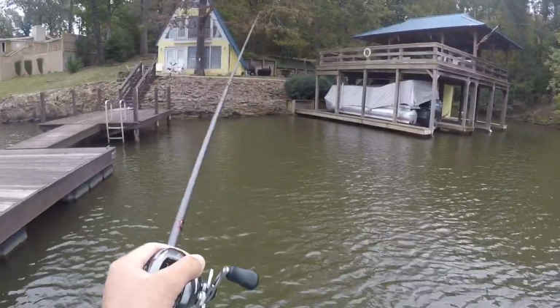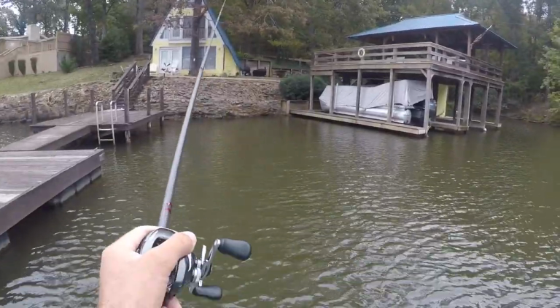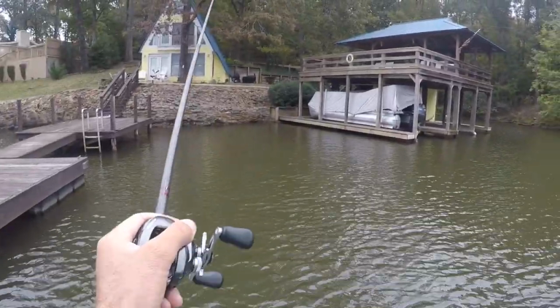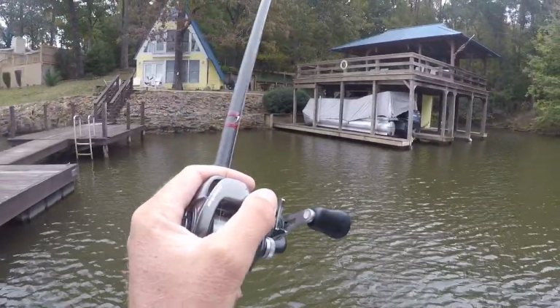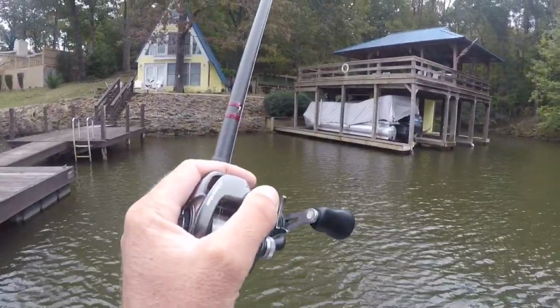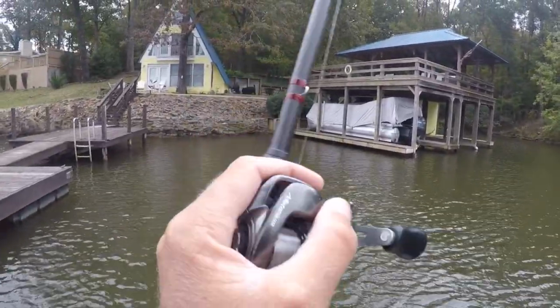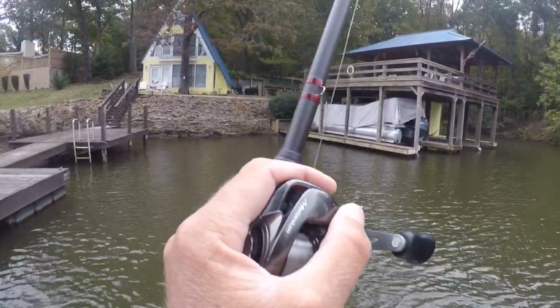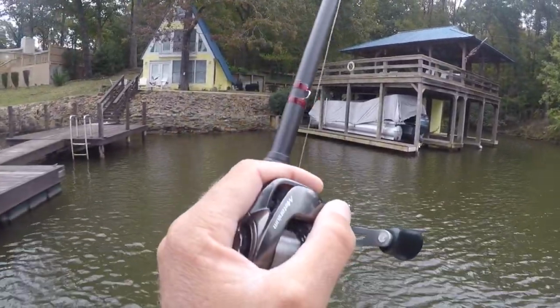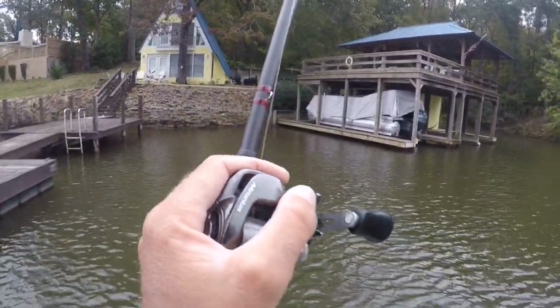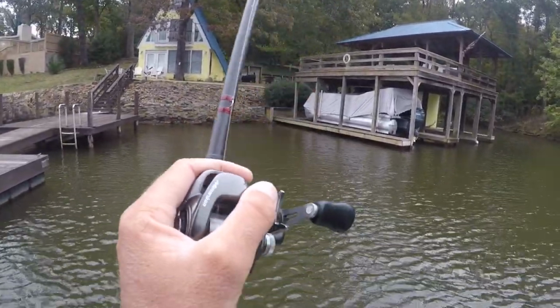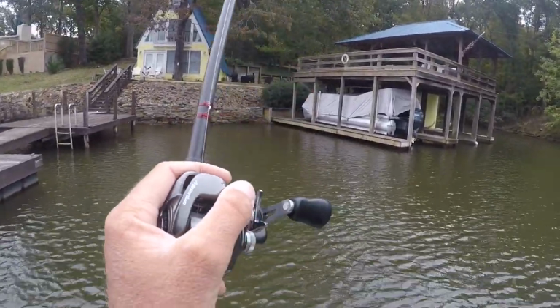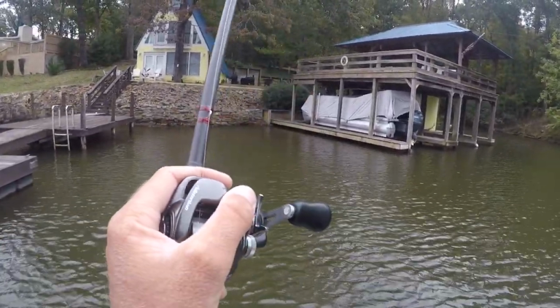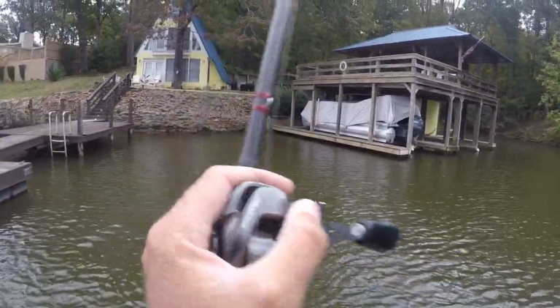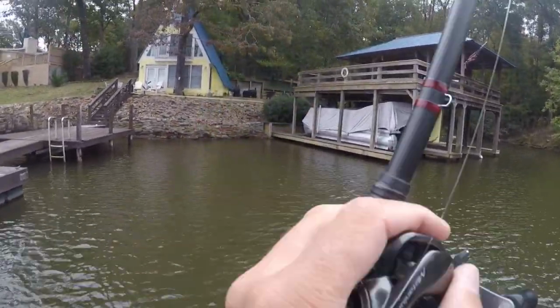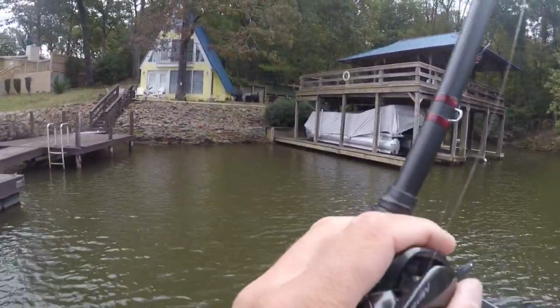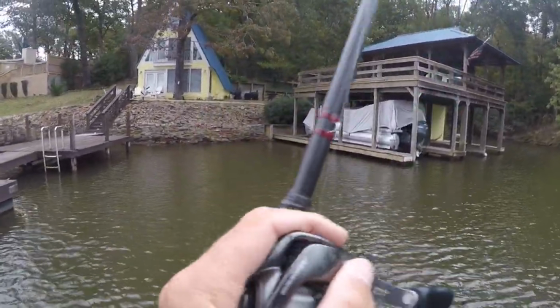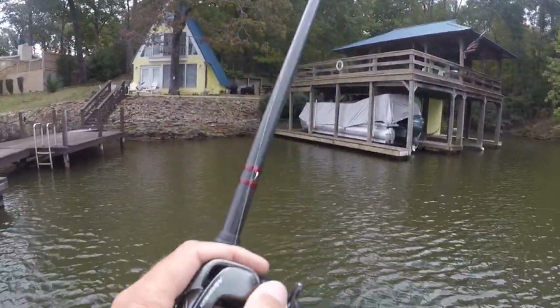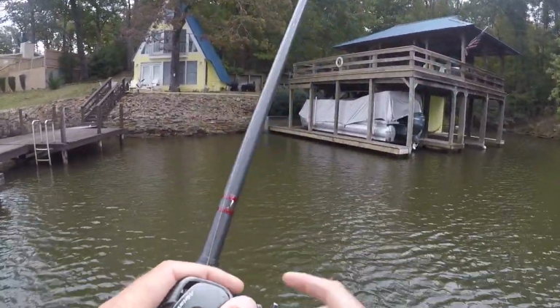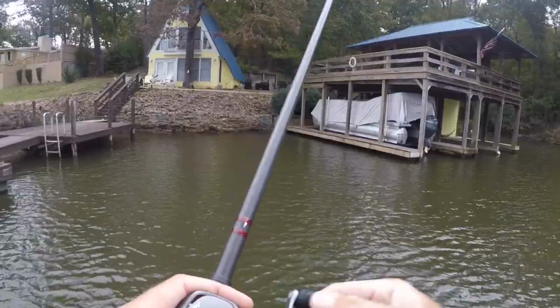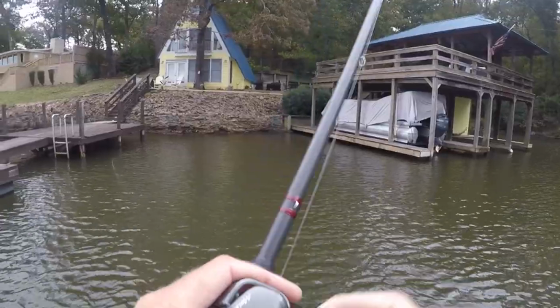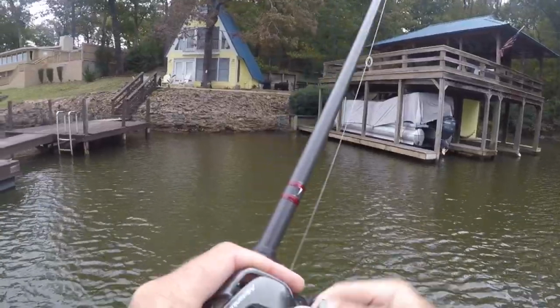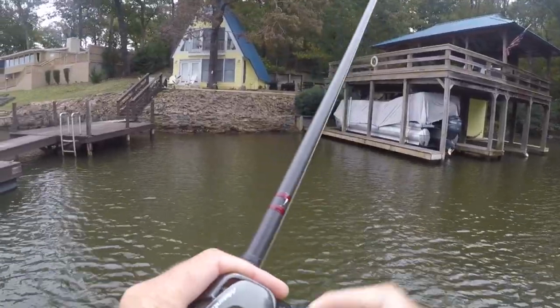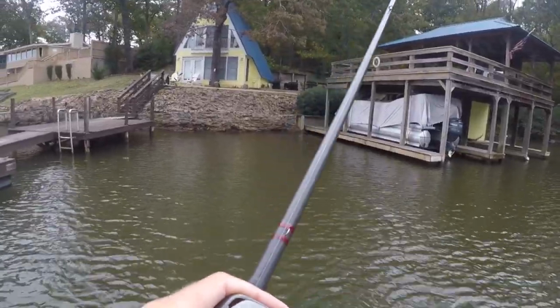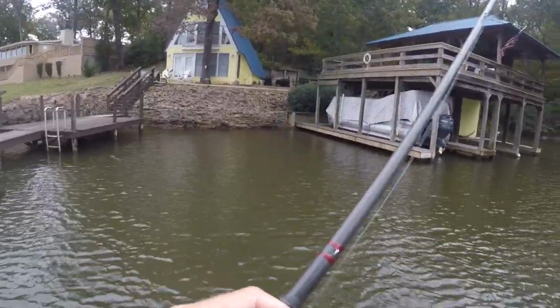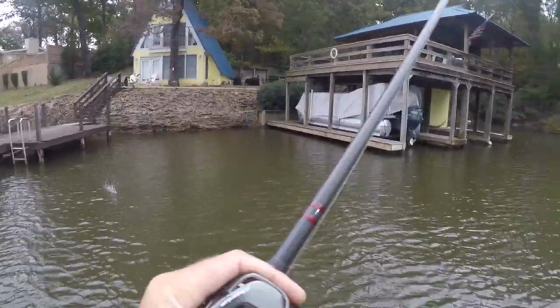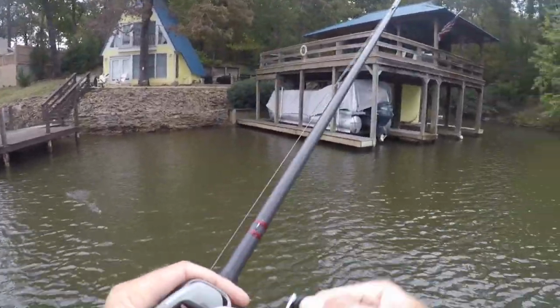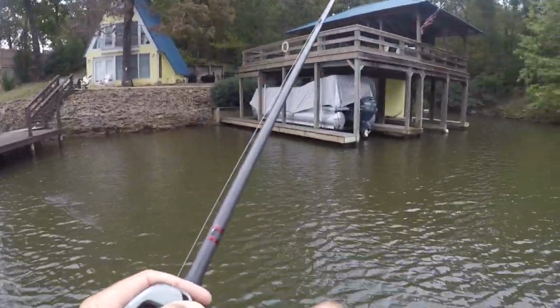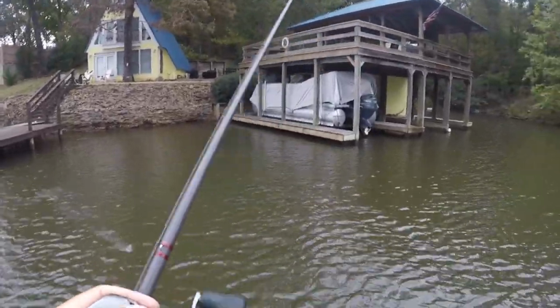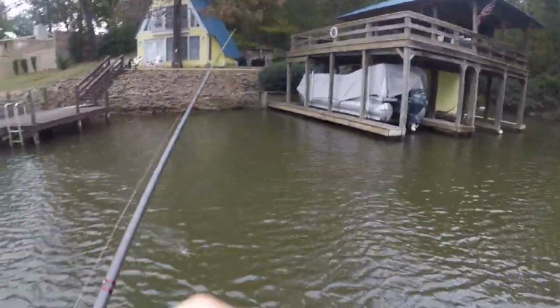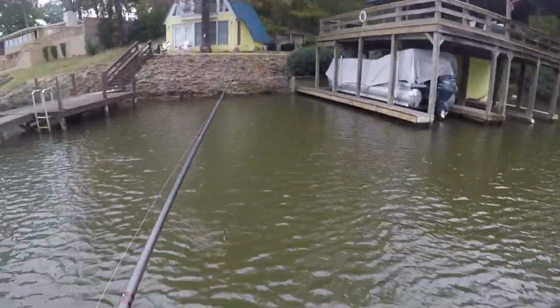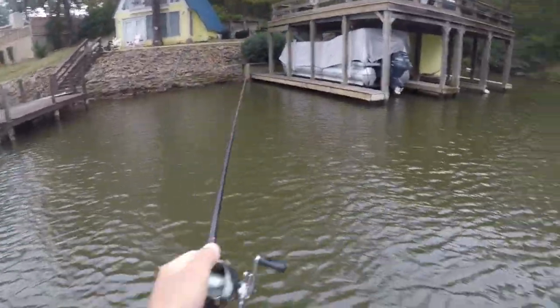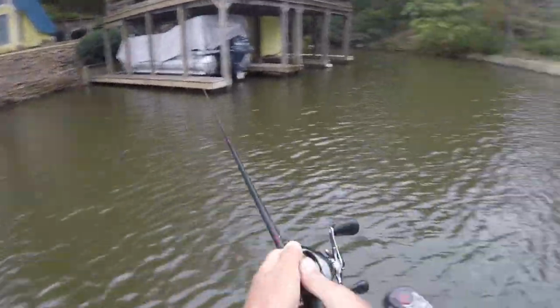For line on that one, it's 20-pound Sunline Shooter, and we're just going to try to hit them as hard as we possibly can today because that's what's fun.